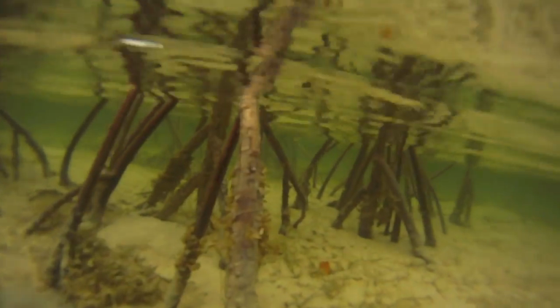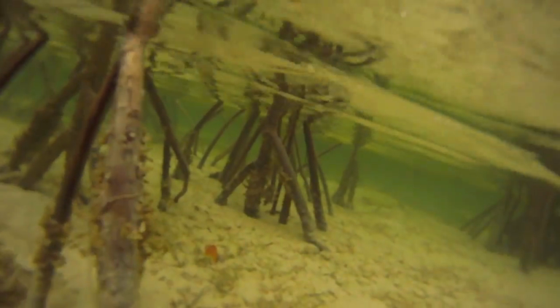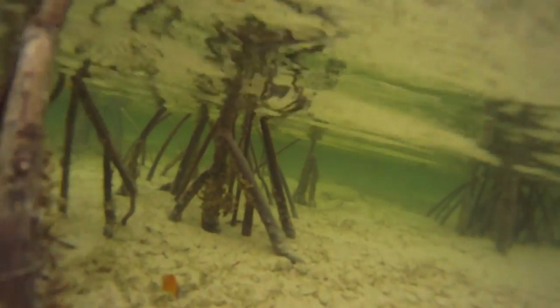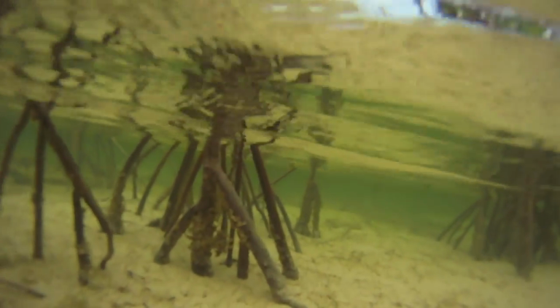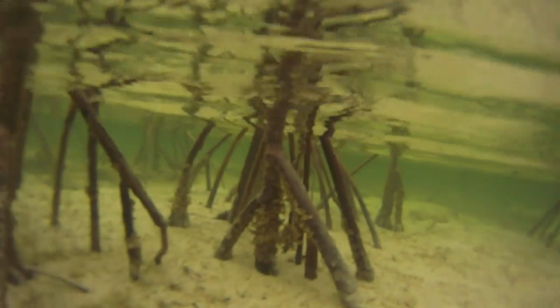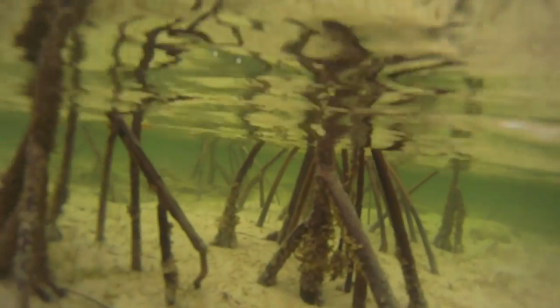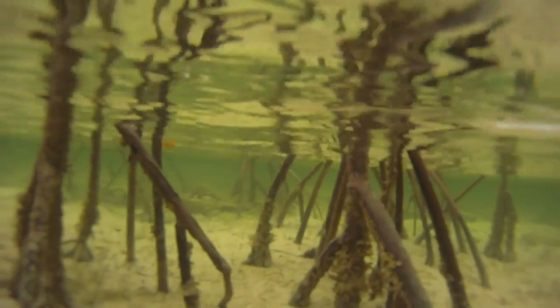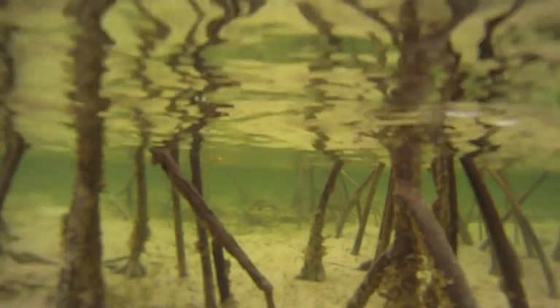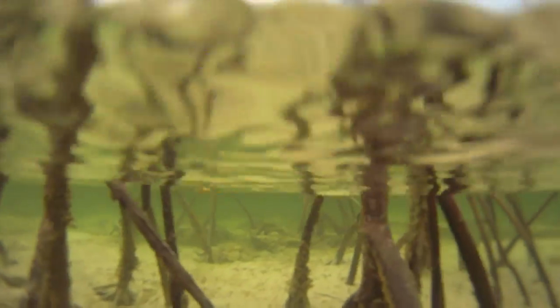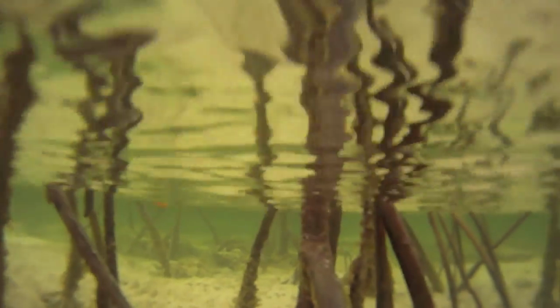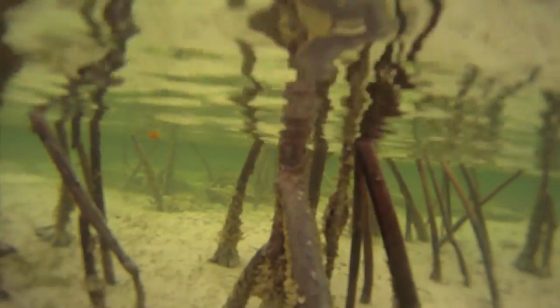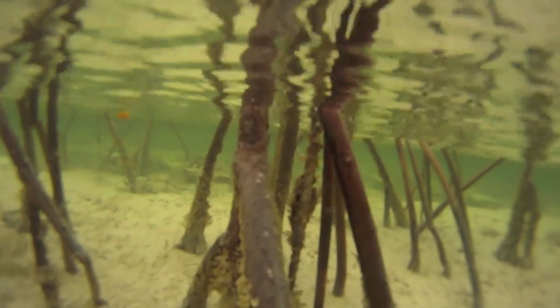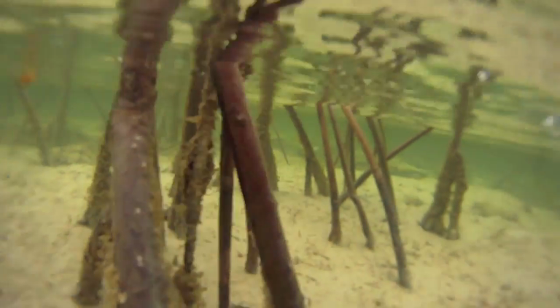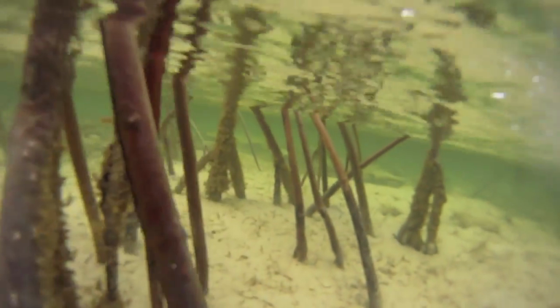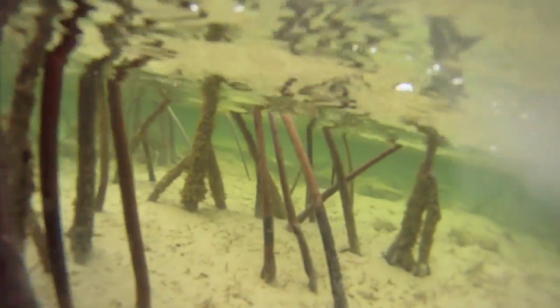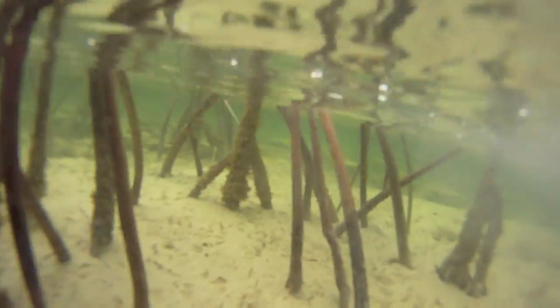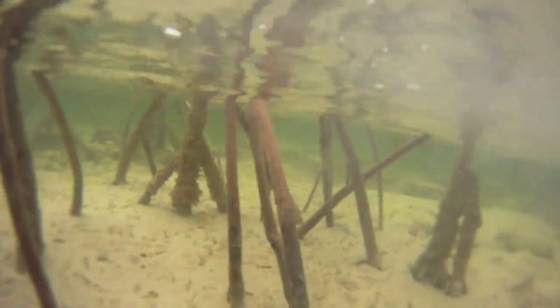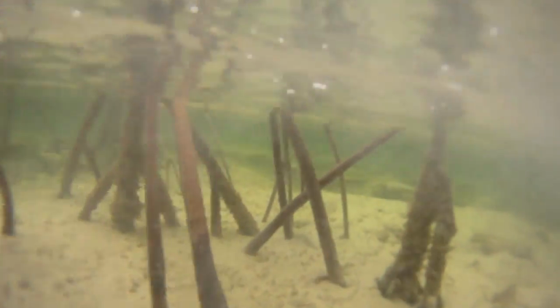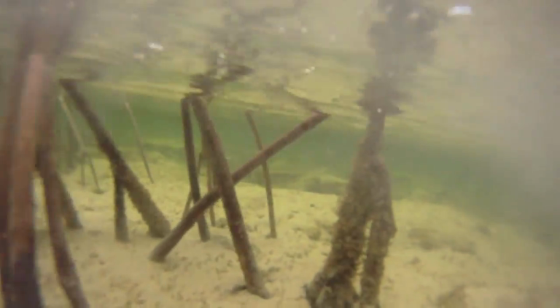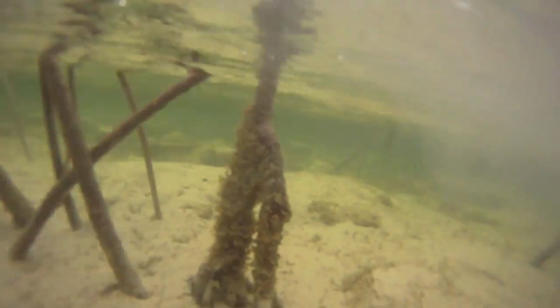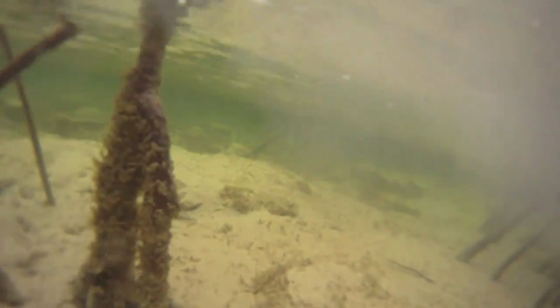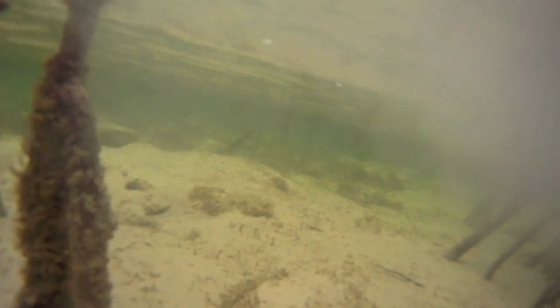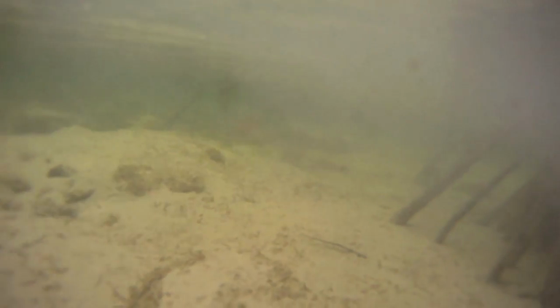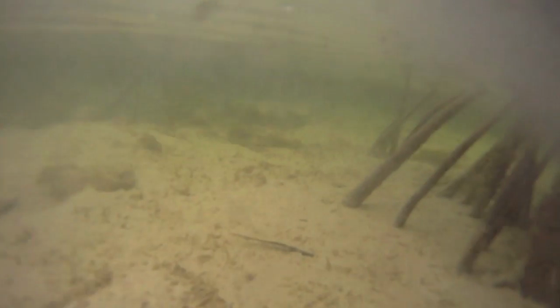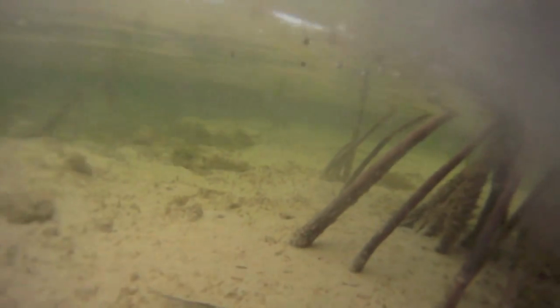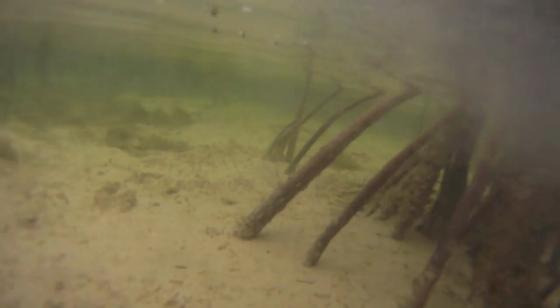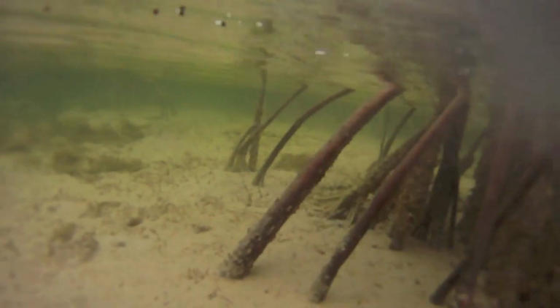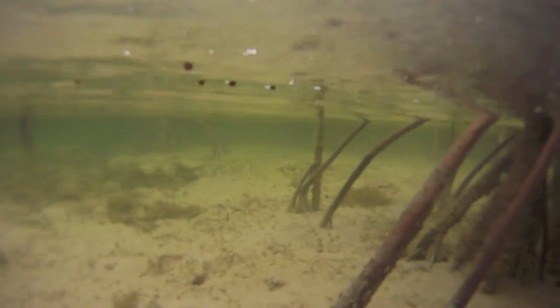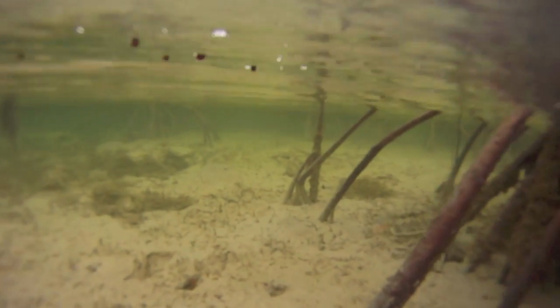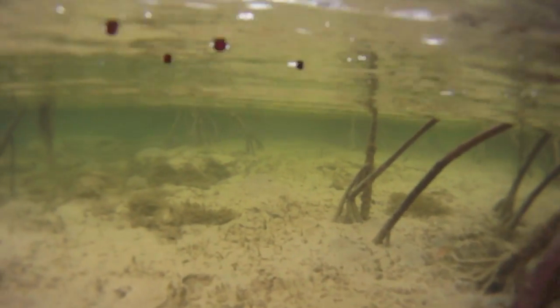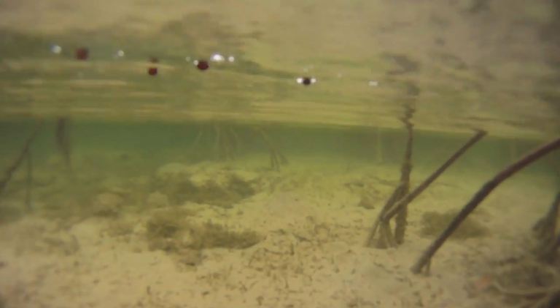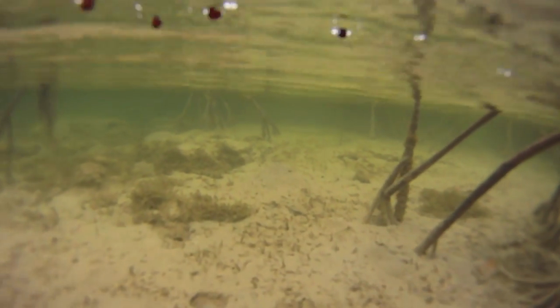I consider this a great mangrove flat. Algae covers much of the mangrove prop roots, indicating this flat has a good level of water on it during most tides. There are plenty of small holes from worms or clams, and larger holes from mantis shrimp.